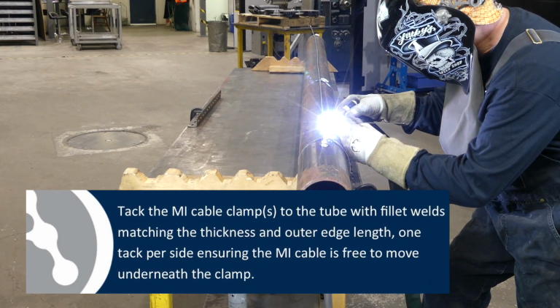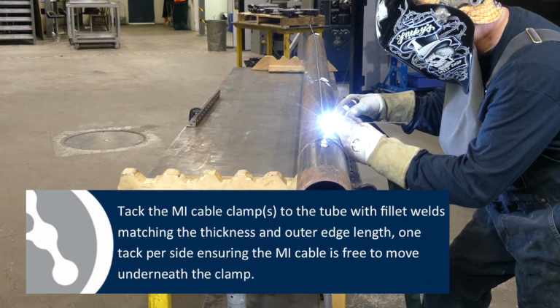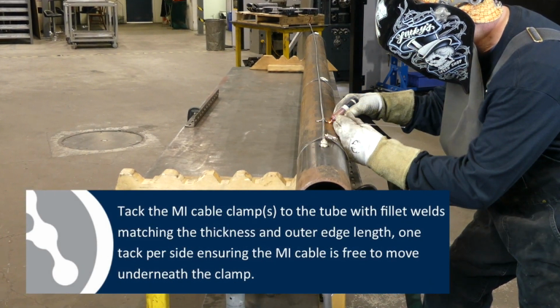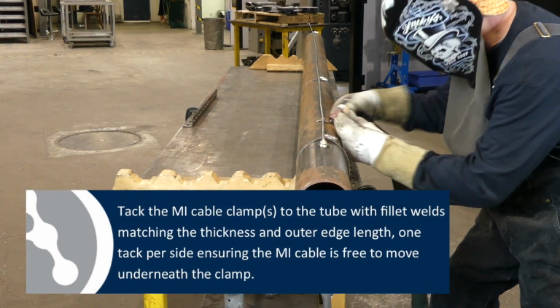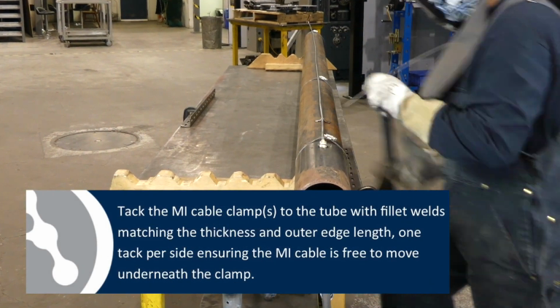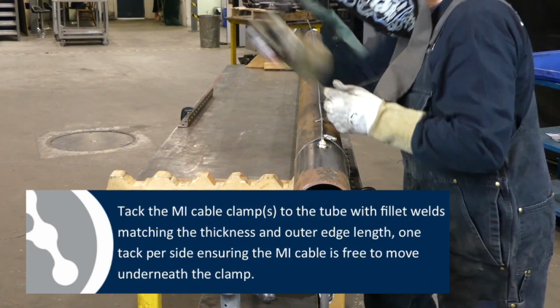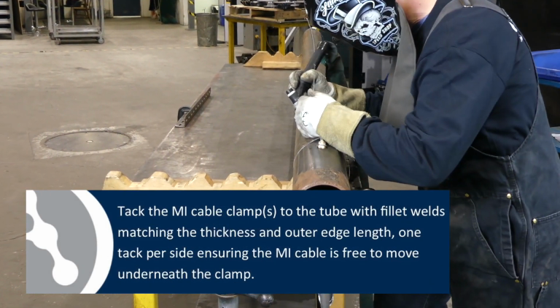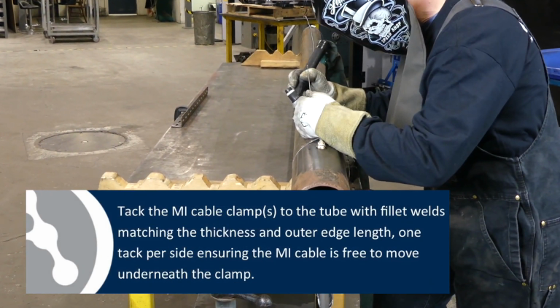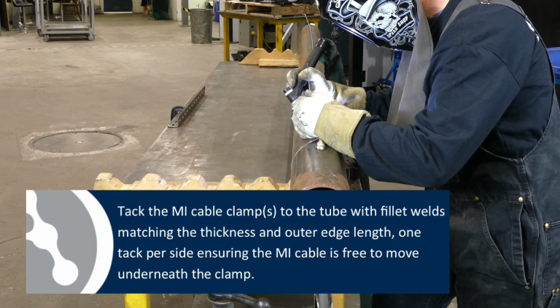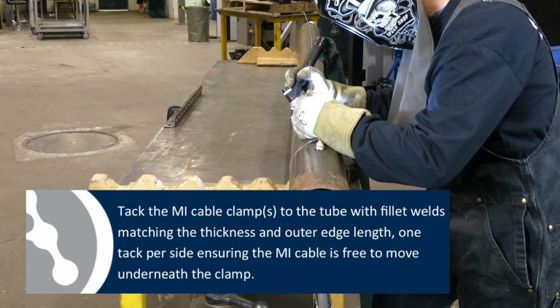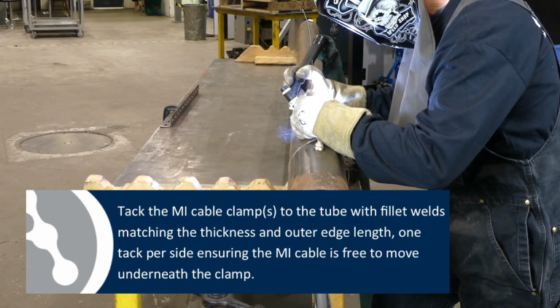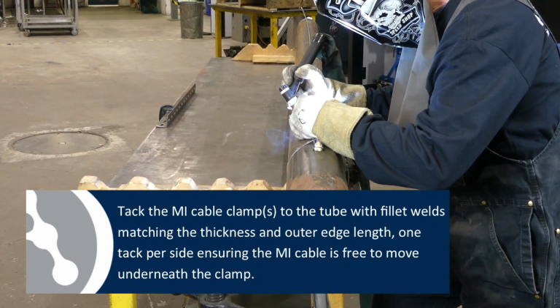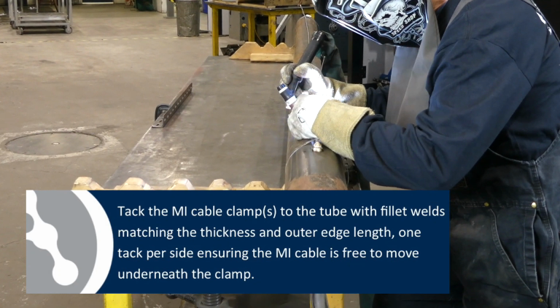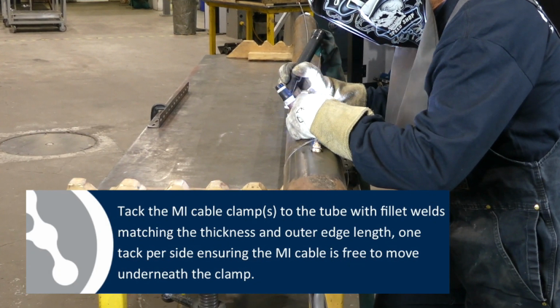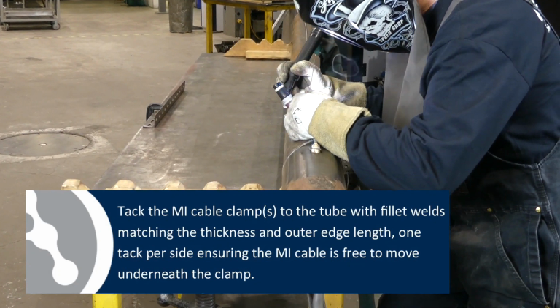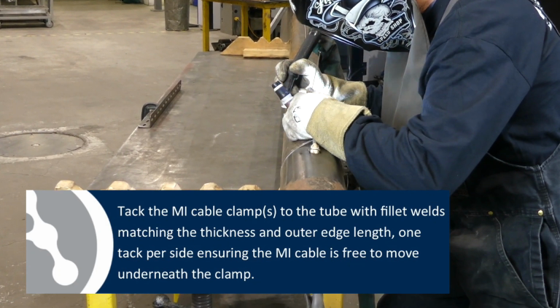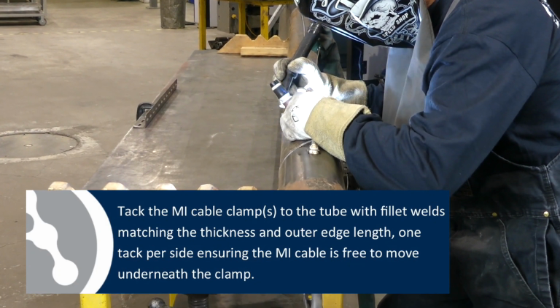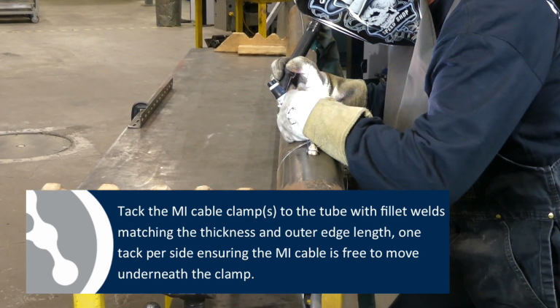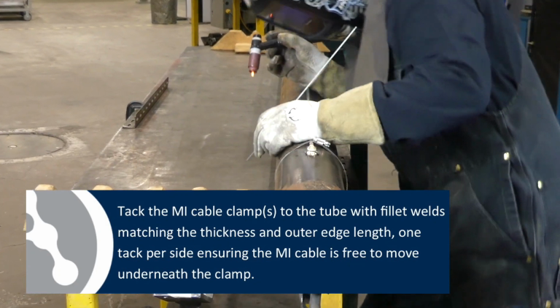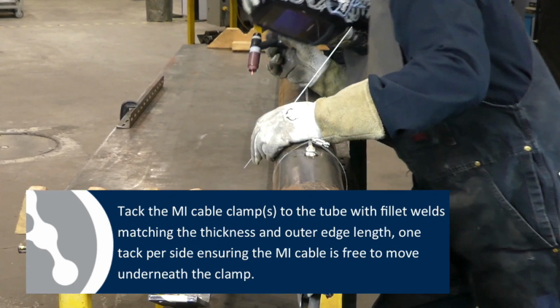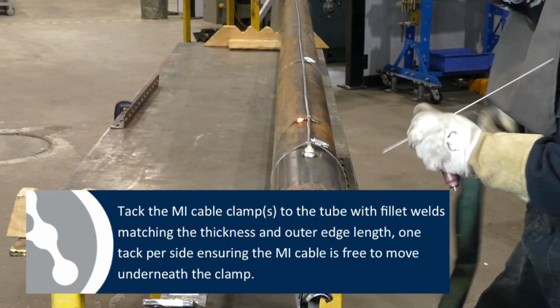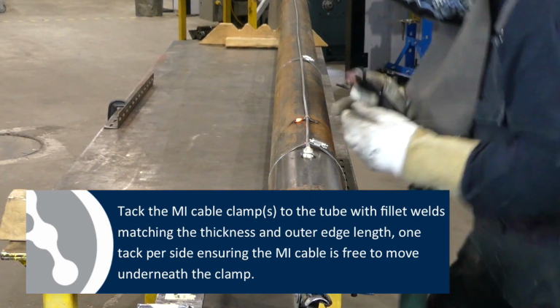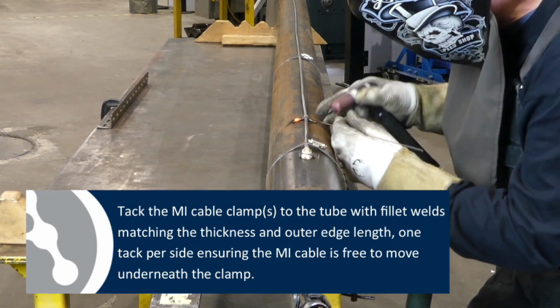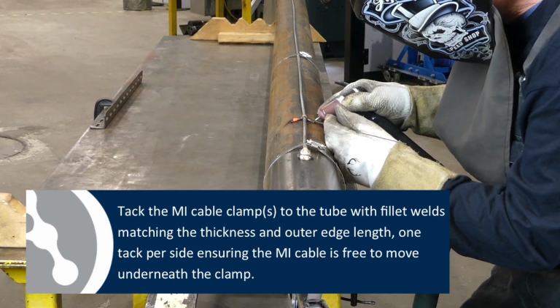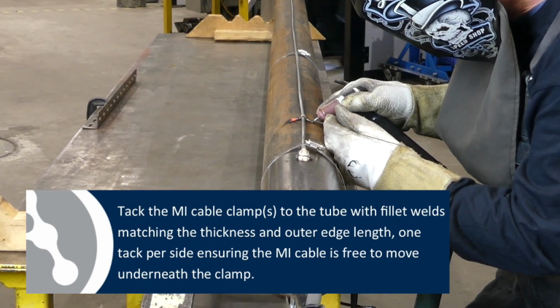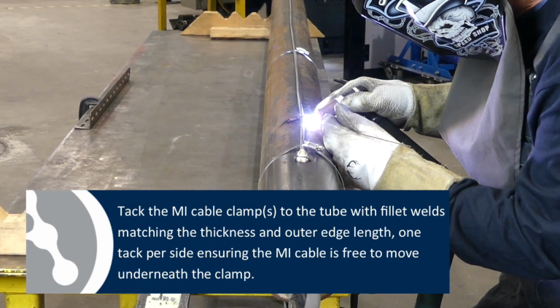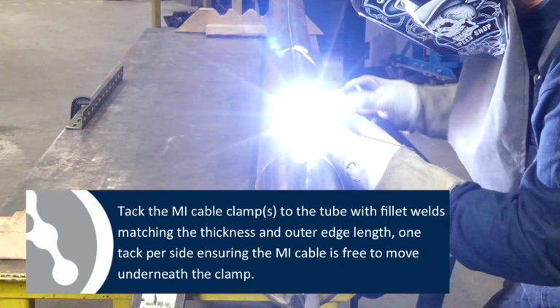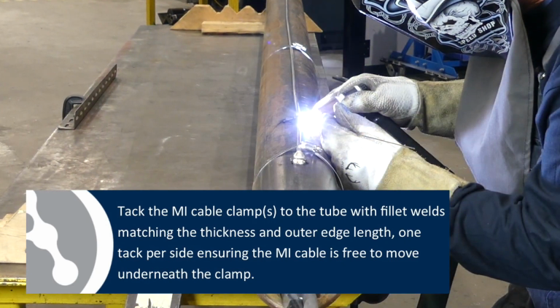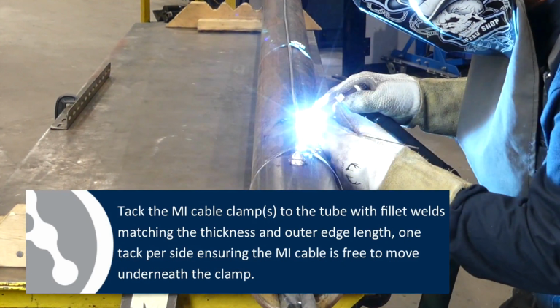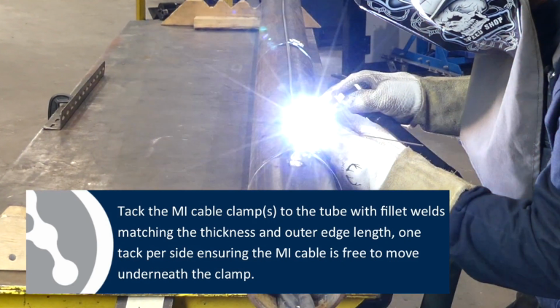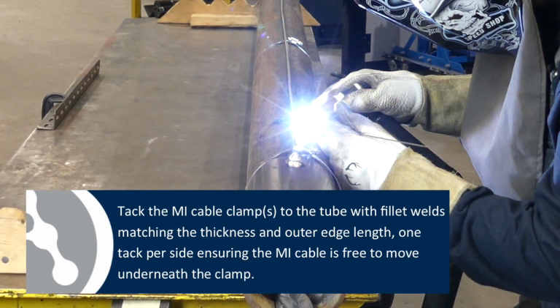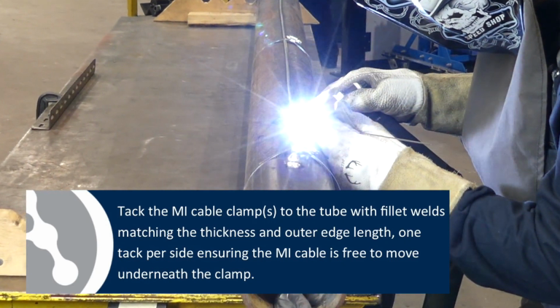Tack the MI cable clamps to the tube with a fillet weld matching the thickness and the outer edge length — one tack per side, ensuring the MI cable is free to move underneath the clamp.